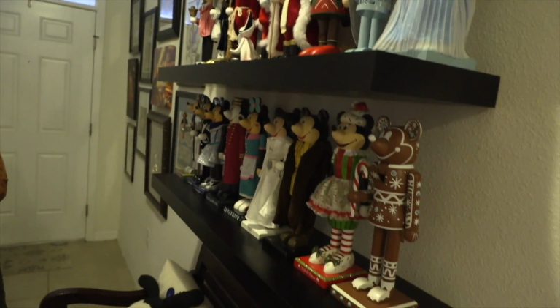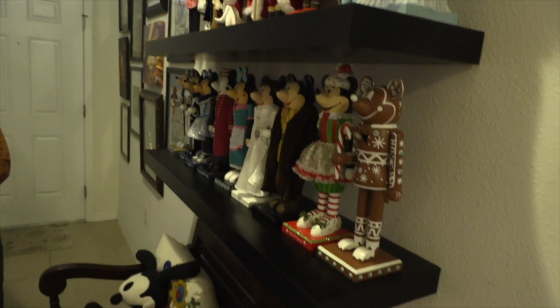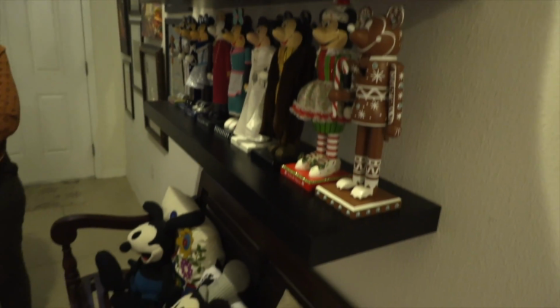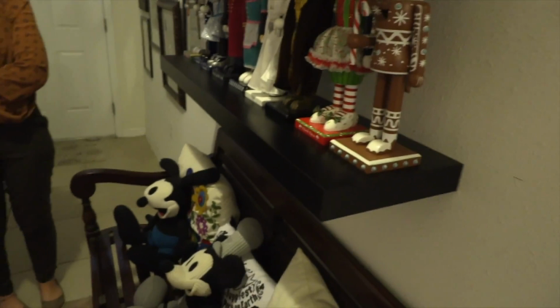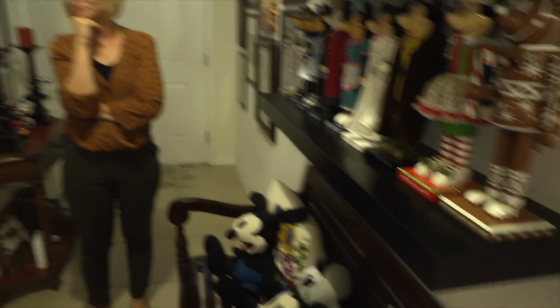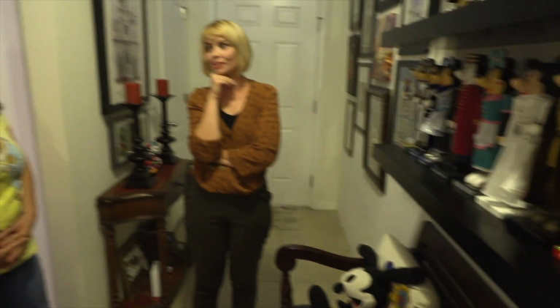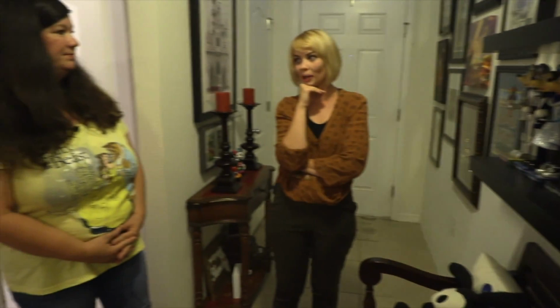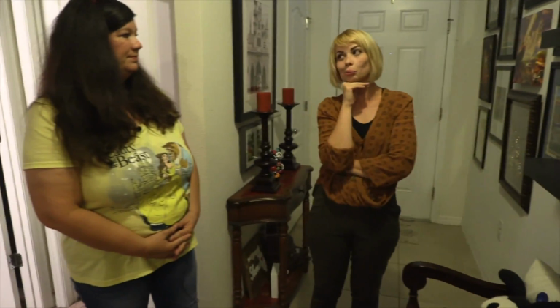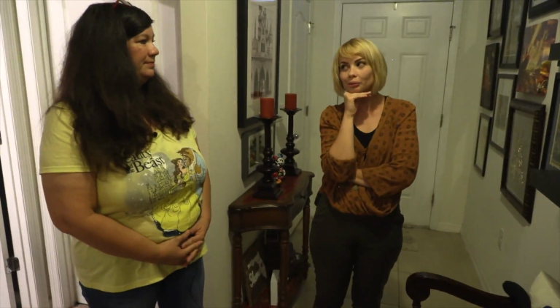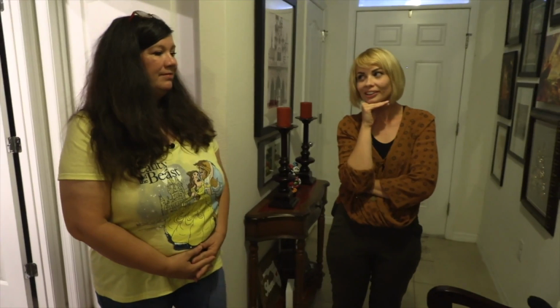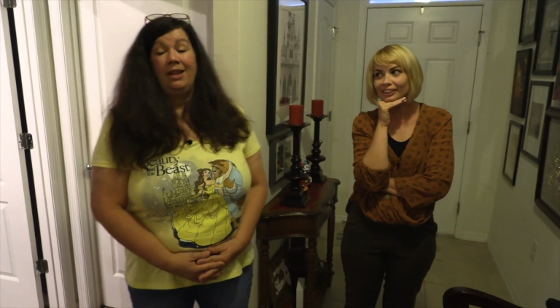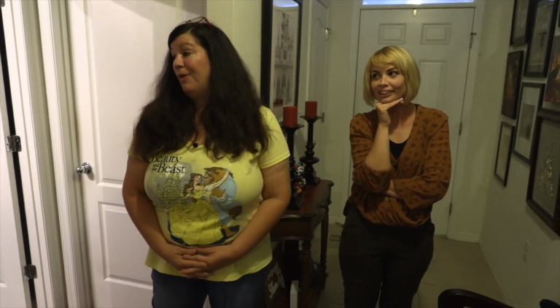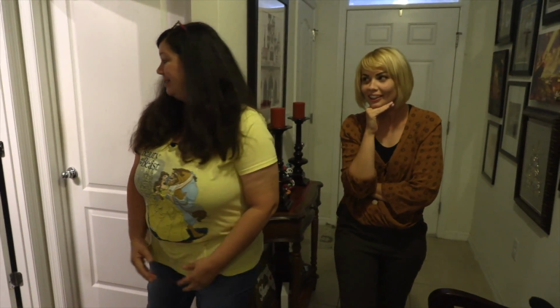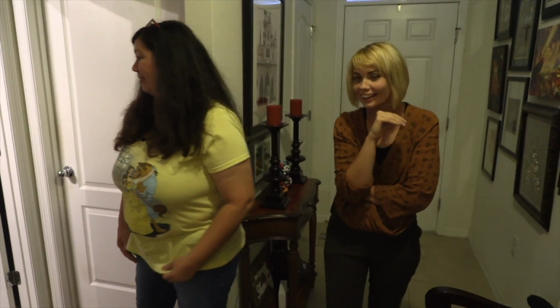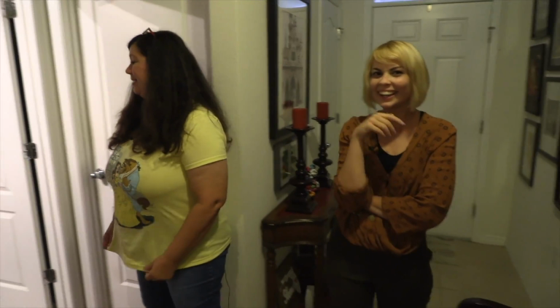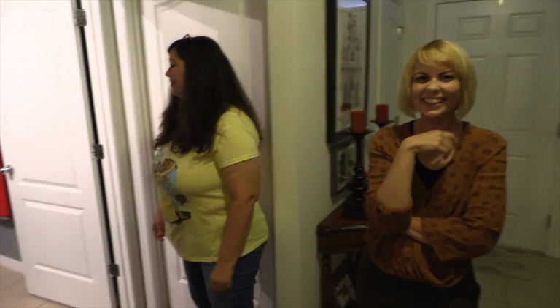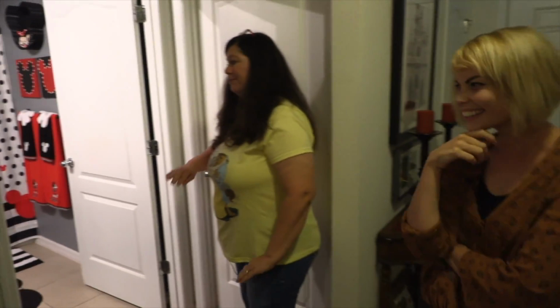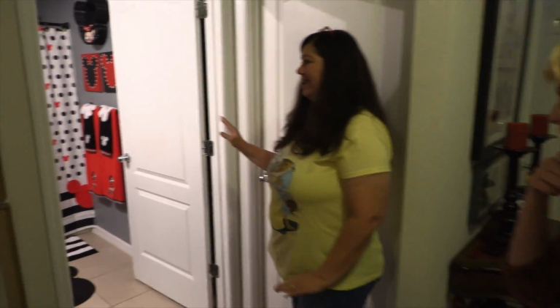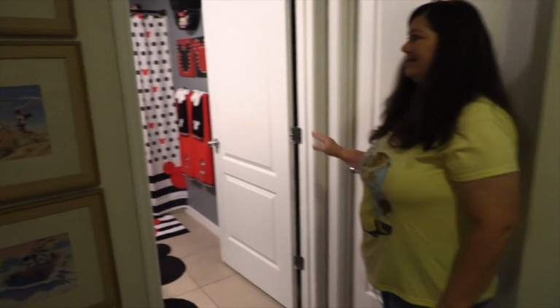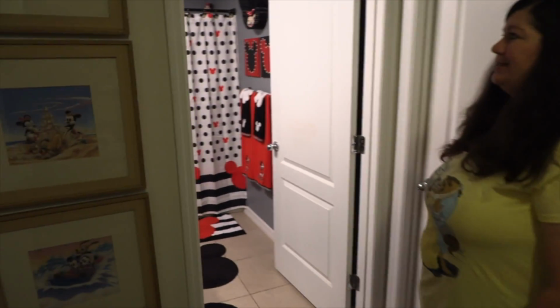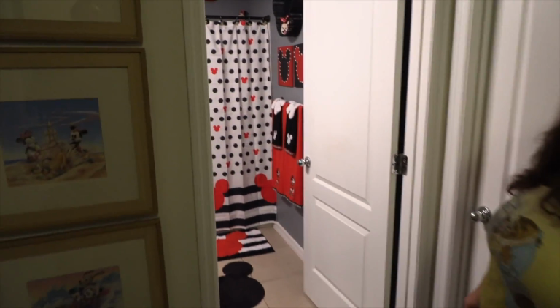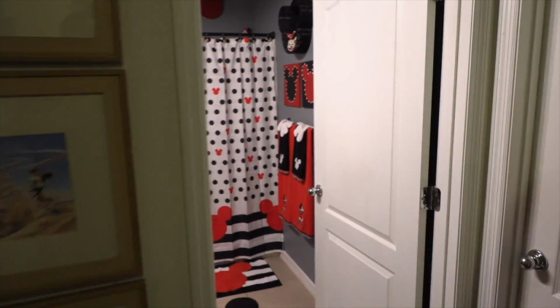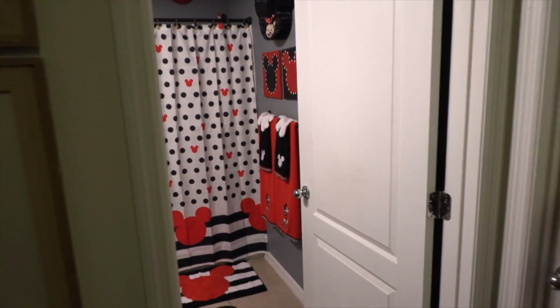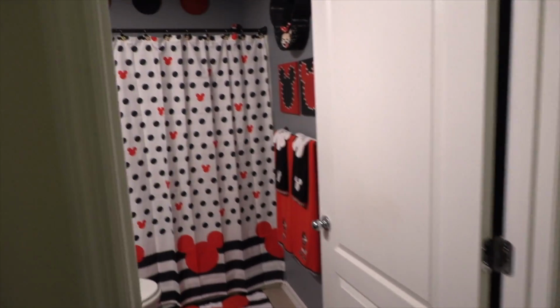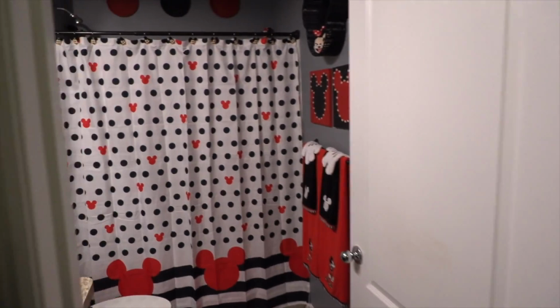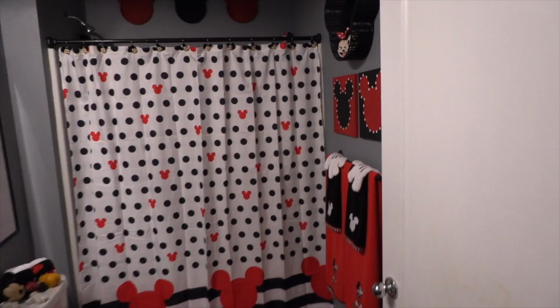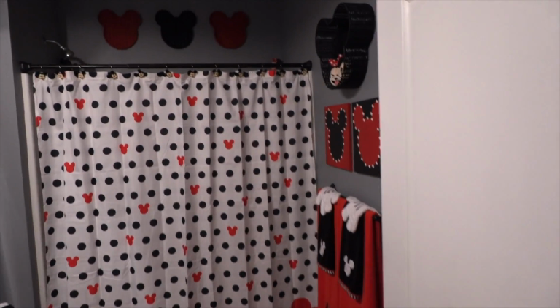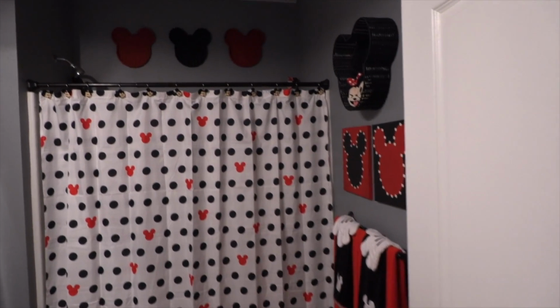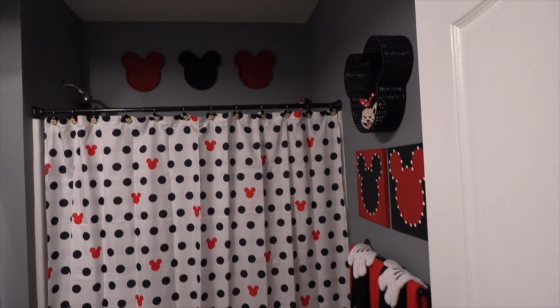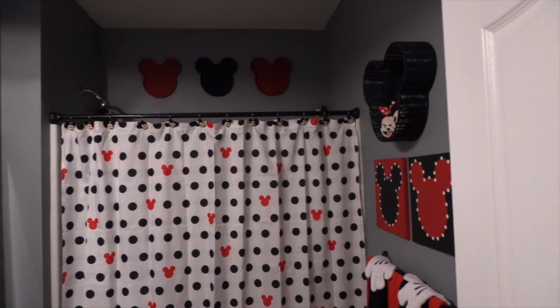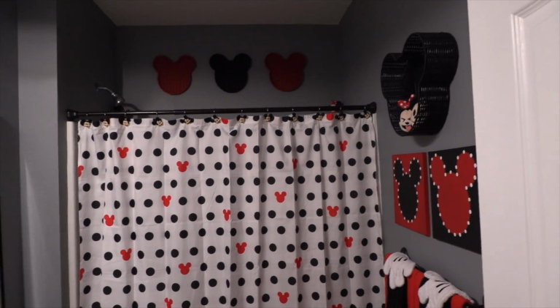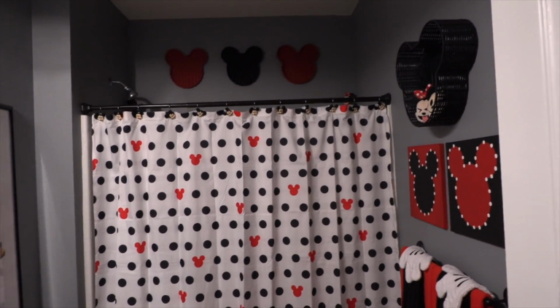And am I really looking at a Mickey-themed bathroom behind me? You are. It's totally Mickey'd out. So this is probably the only thing that's just Mickey — well, it's a little bit of Minnie, but not much.